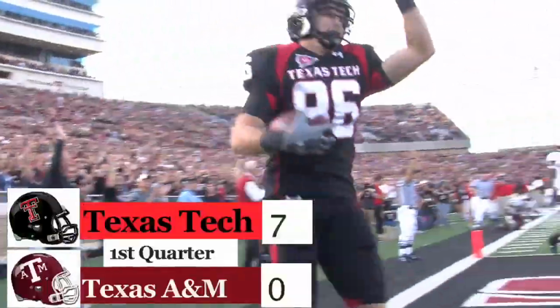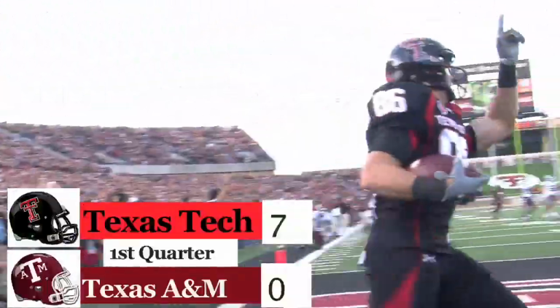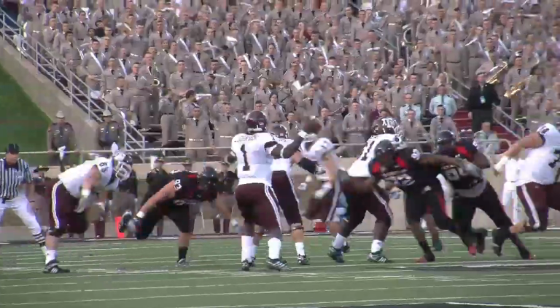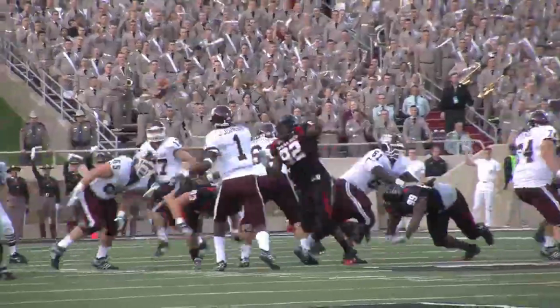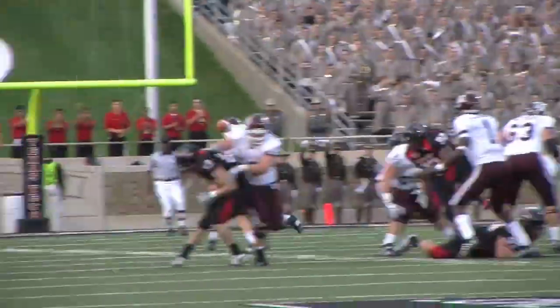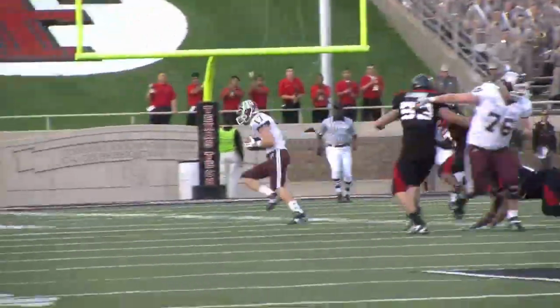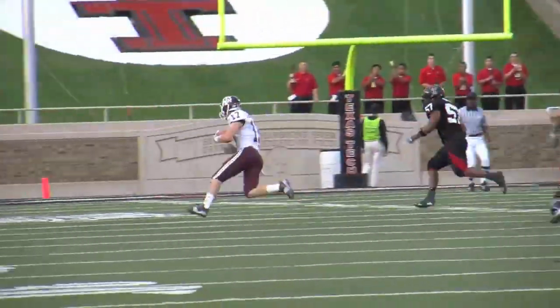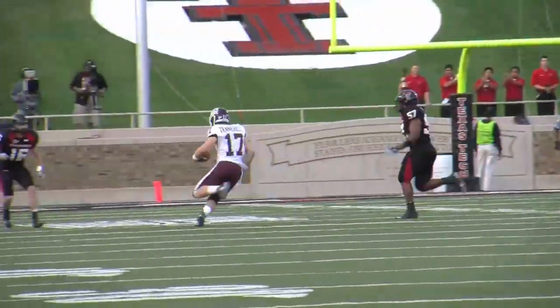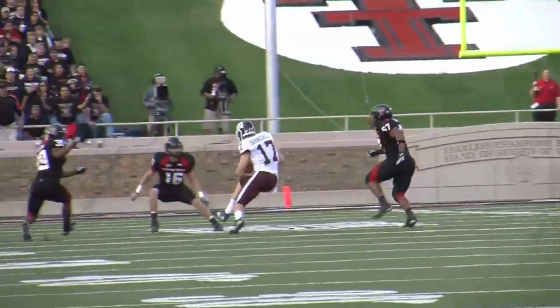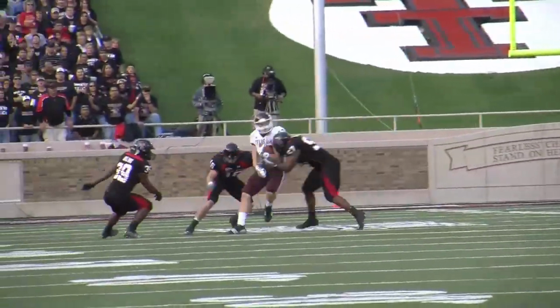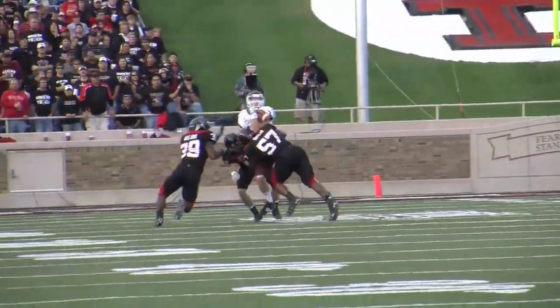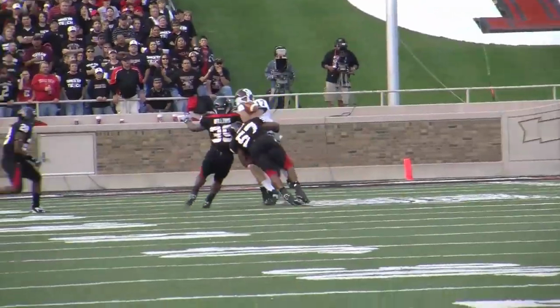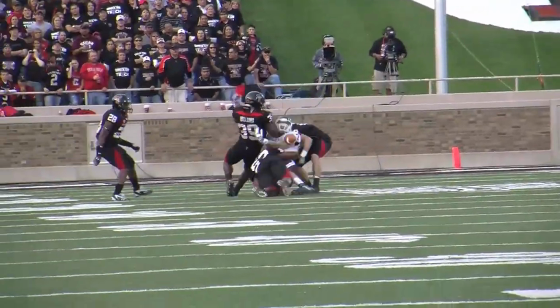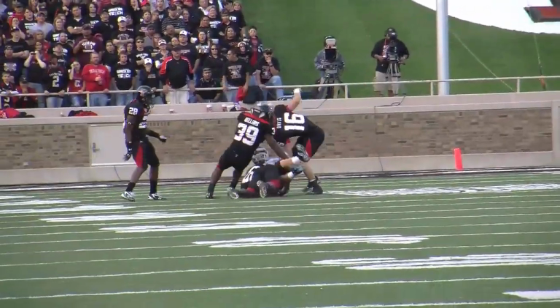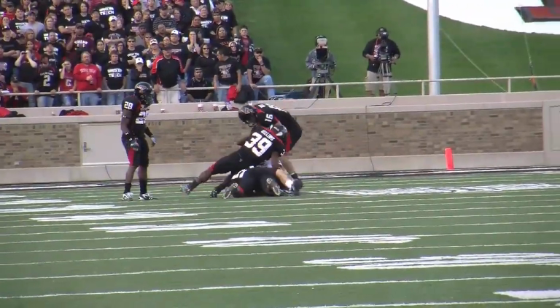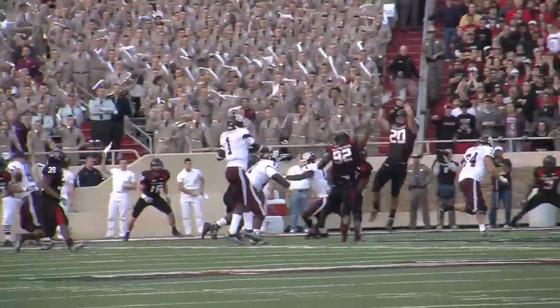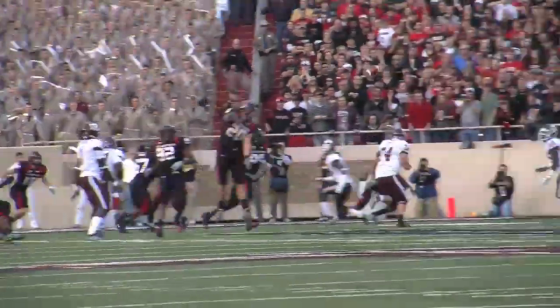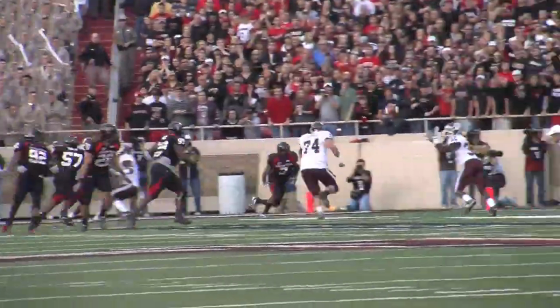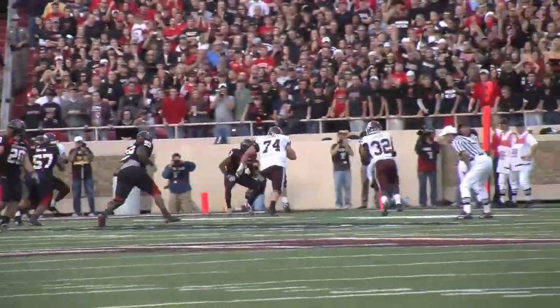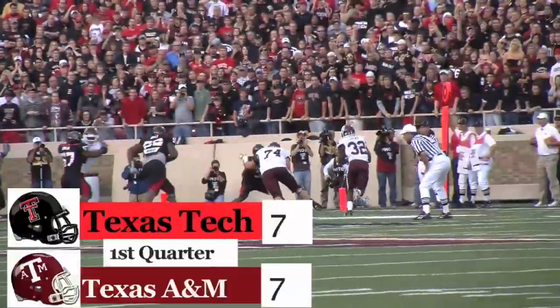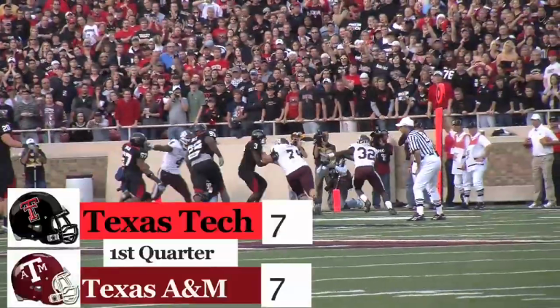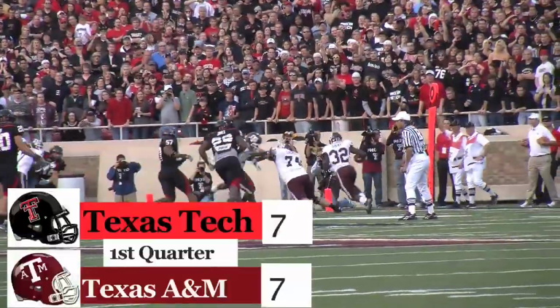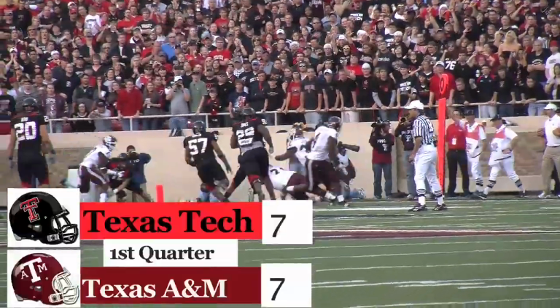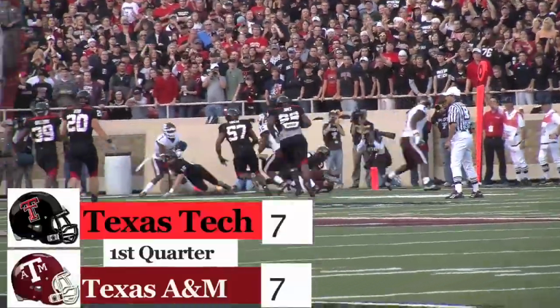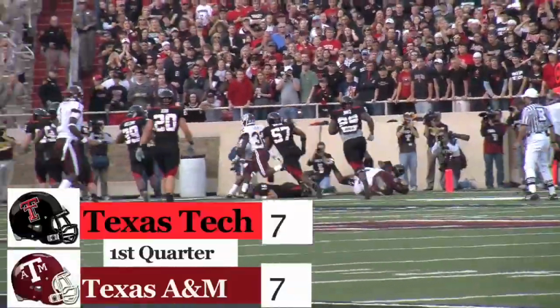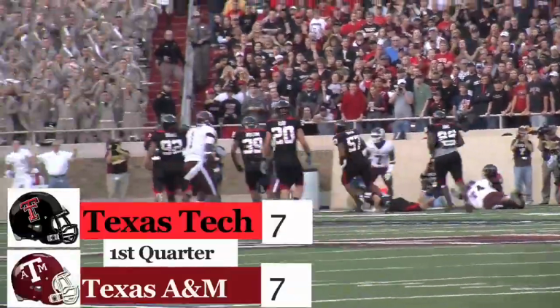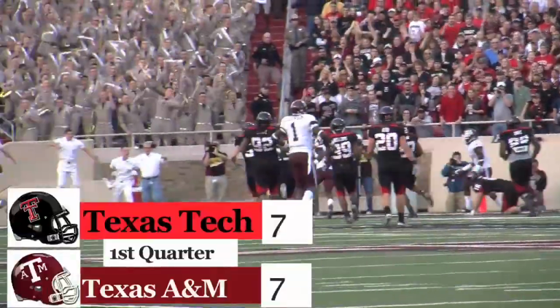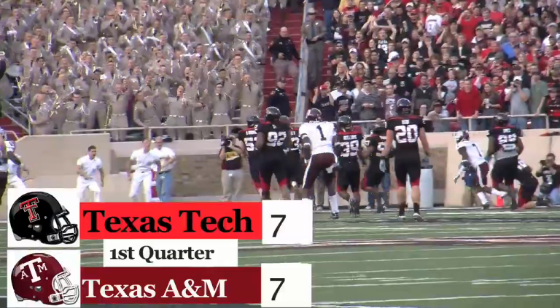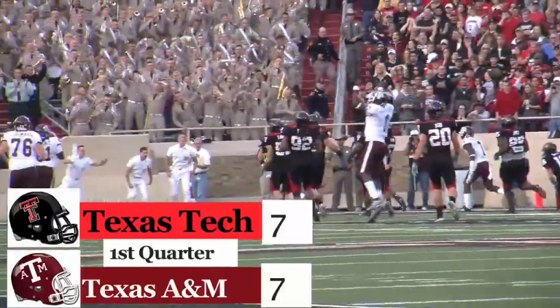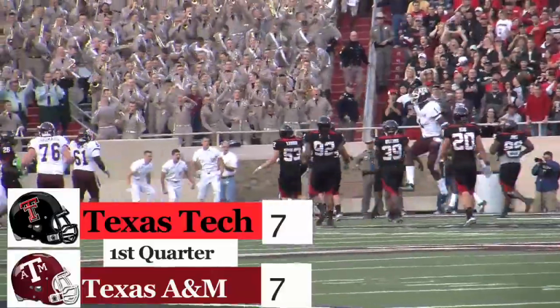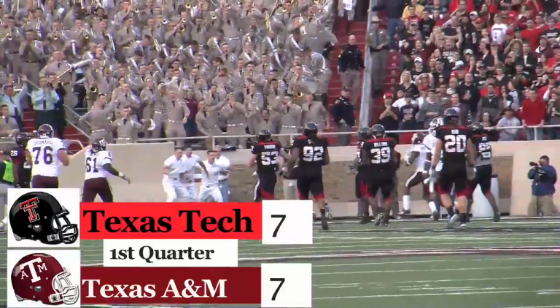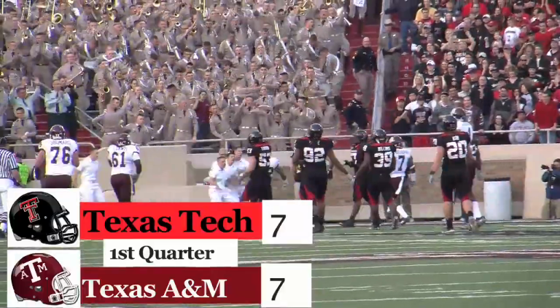Texas A&M responds quickly. Jerrod Johnson finds Ryan Tannehill deep into Red Raider territory, that's going to set up a 12-yard touchdown pass — Cyrus Gray. Tied up 7-7.